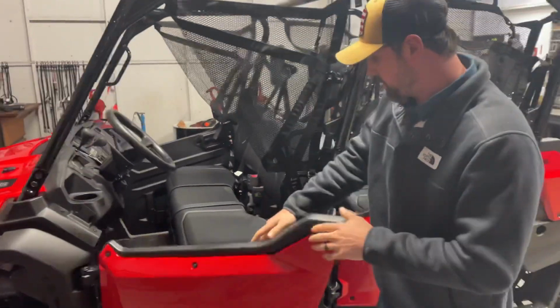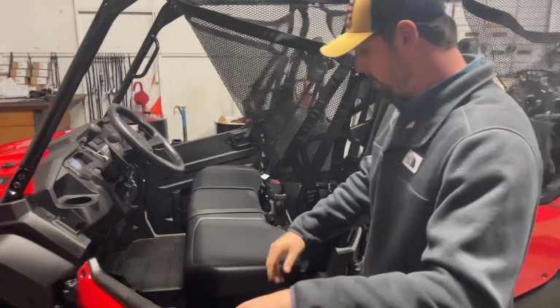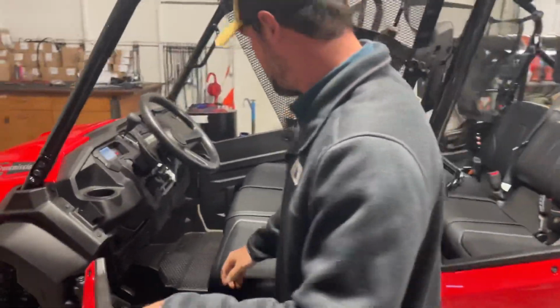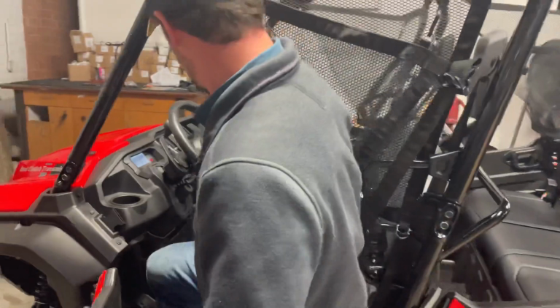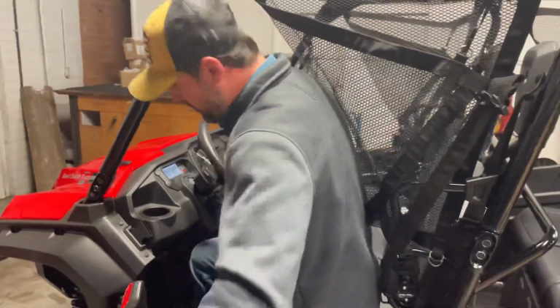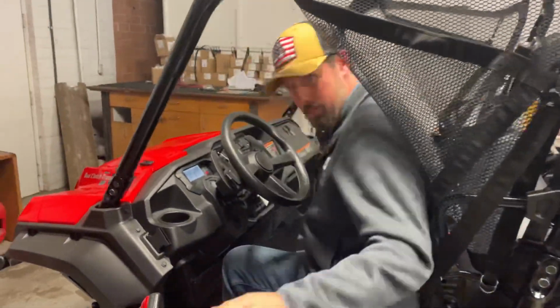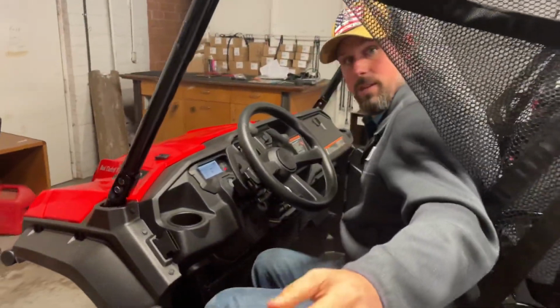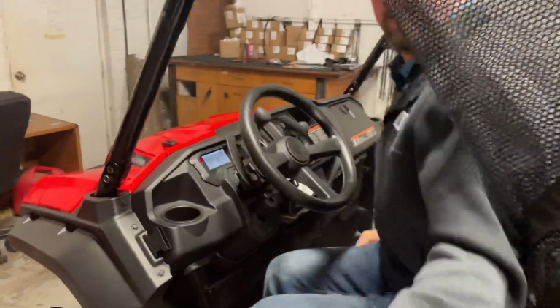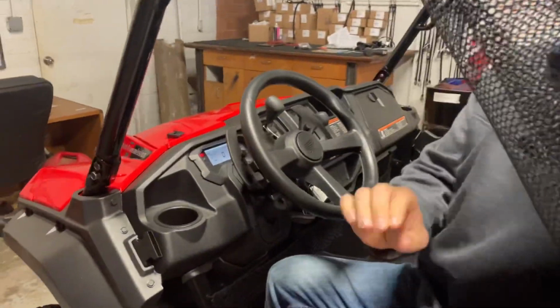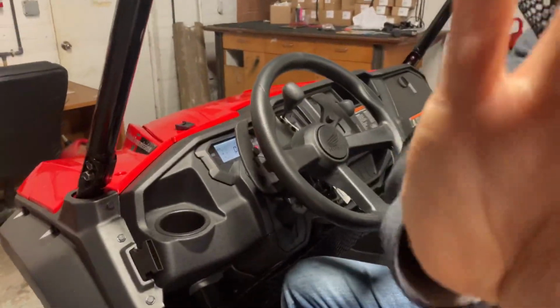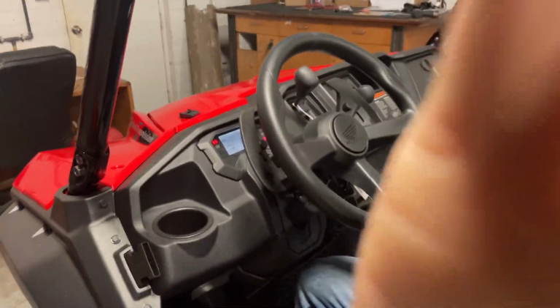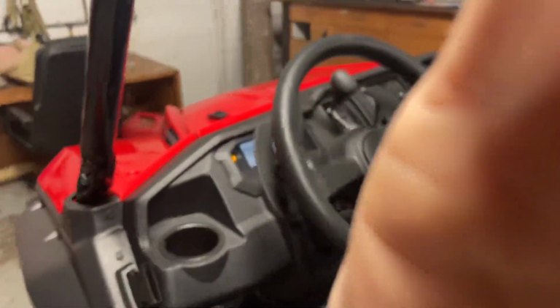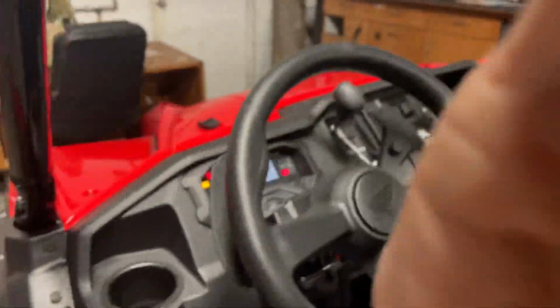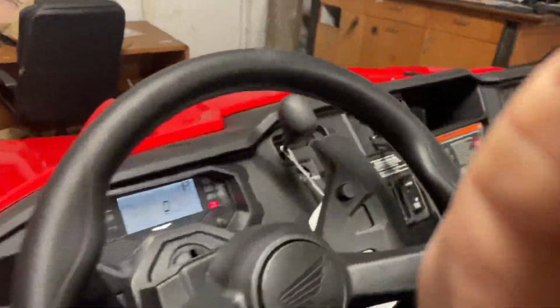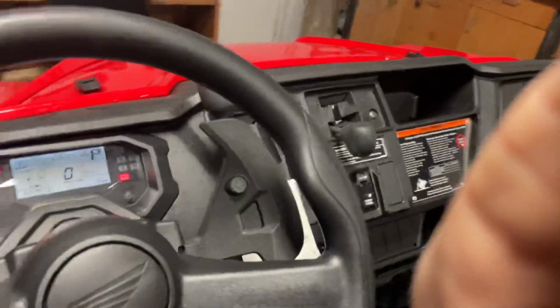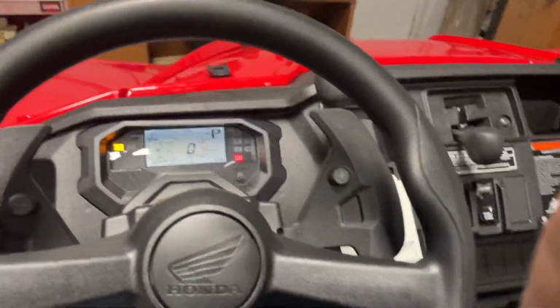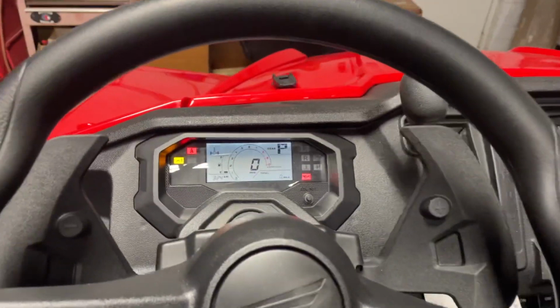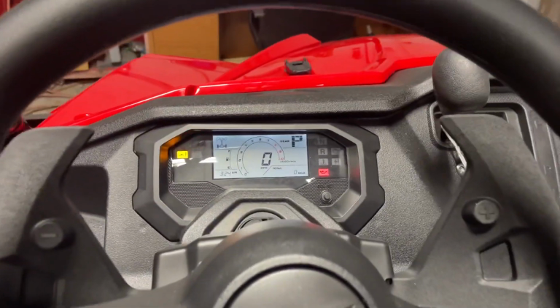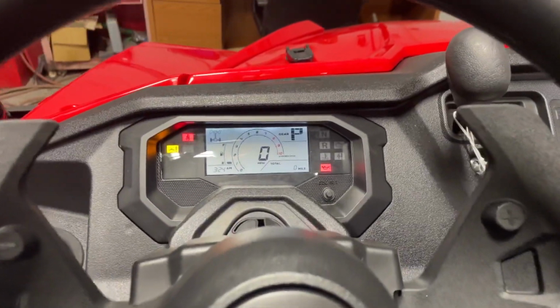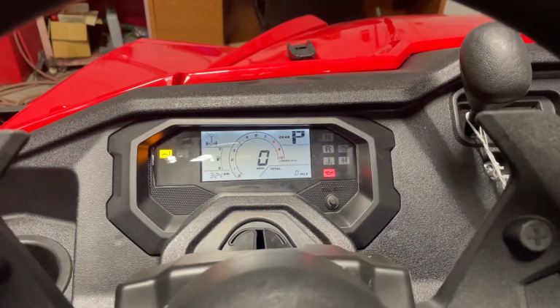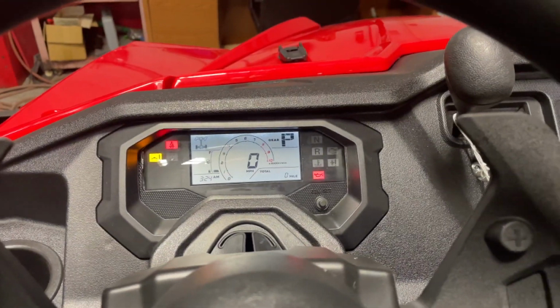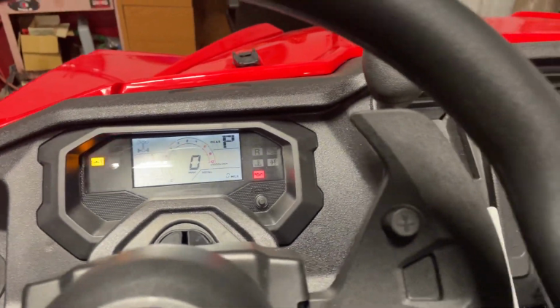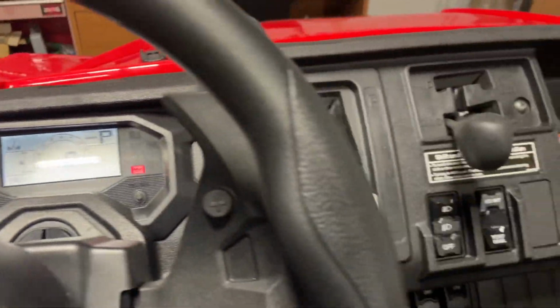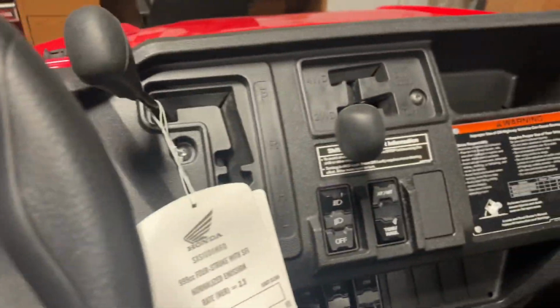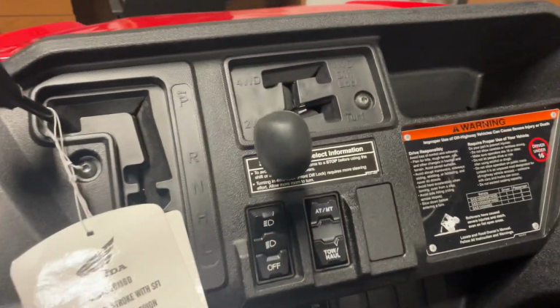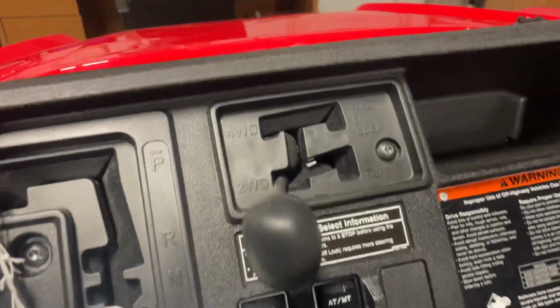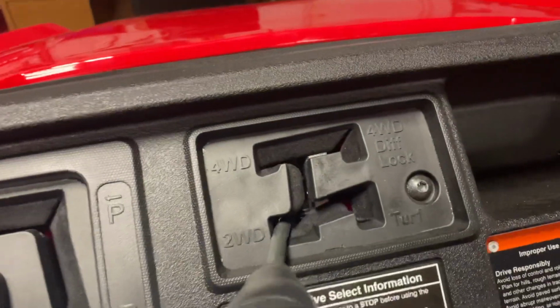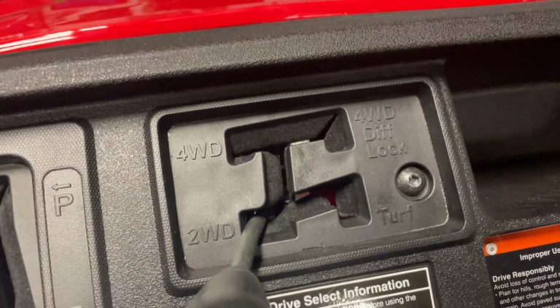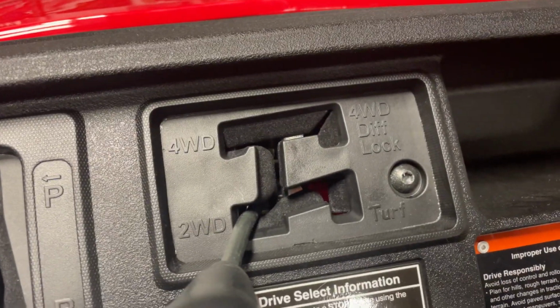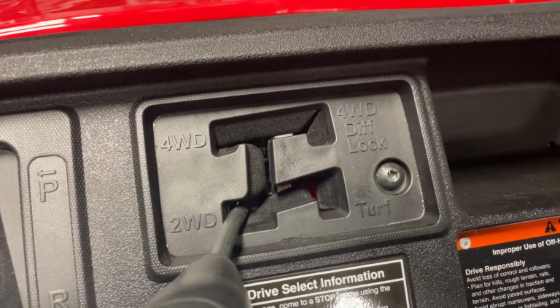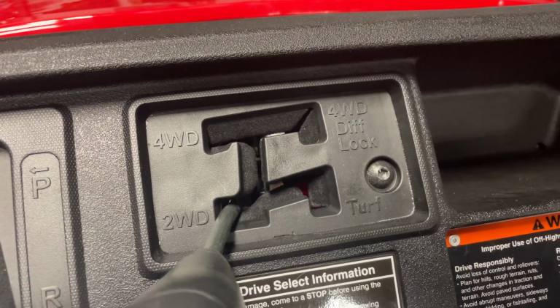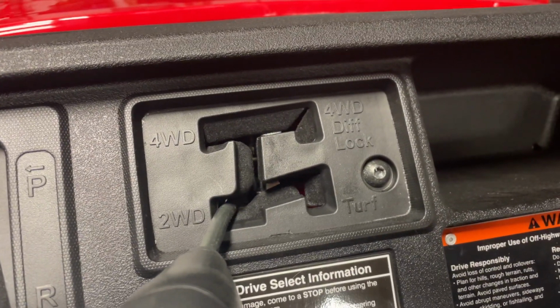First thing I wanted to do is kind of show you some of the interior of this bad boy. As you can see, there's a nice digital display here. We've got some cool things like four-wheel drive, two-wheel drive, and turf mode.